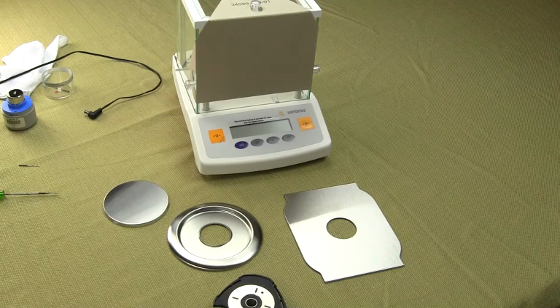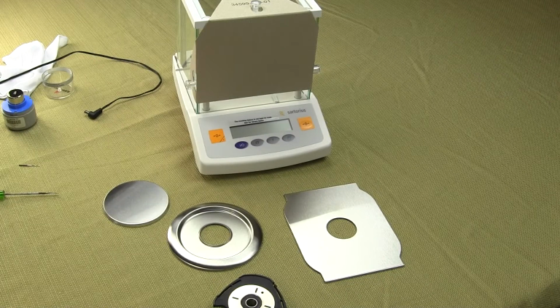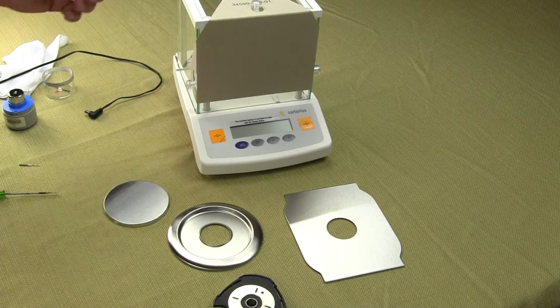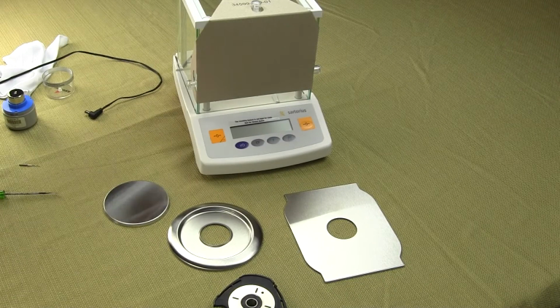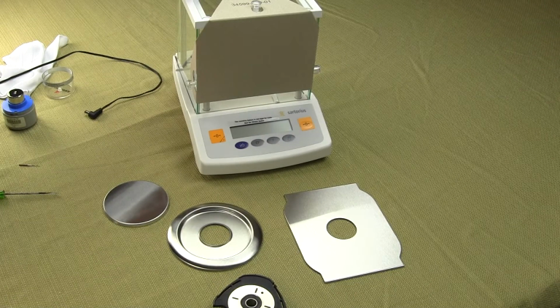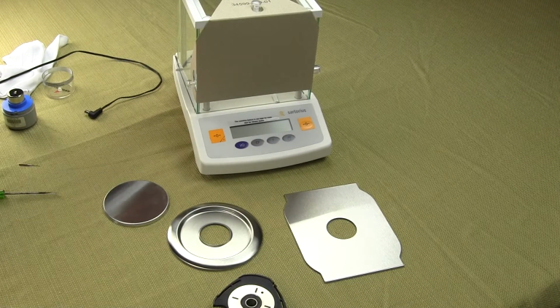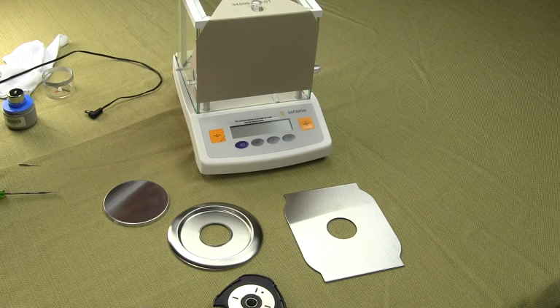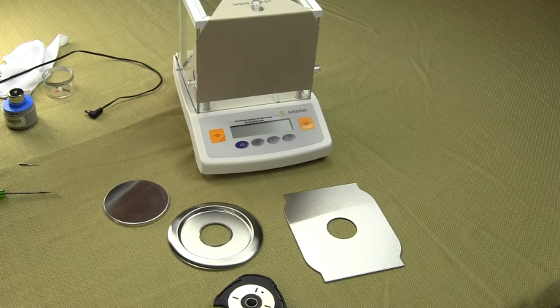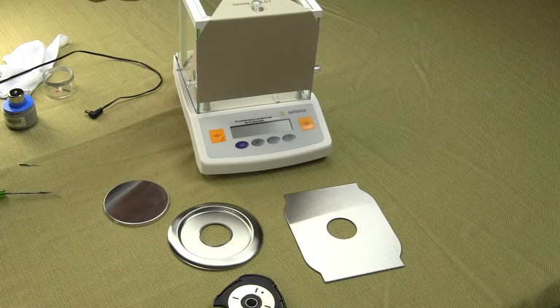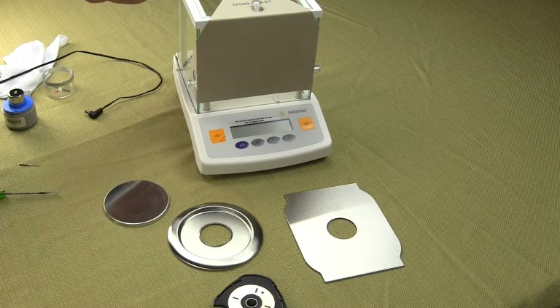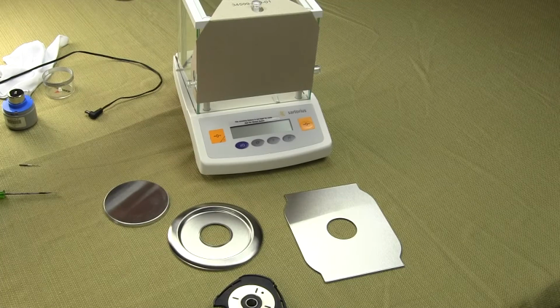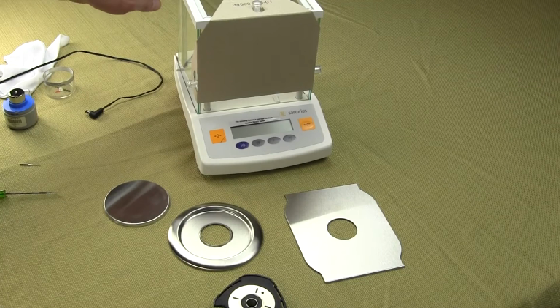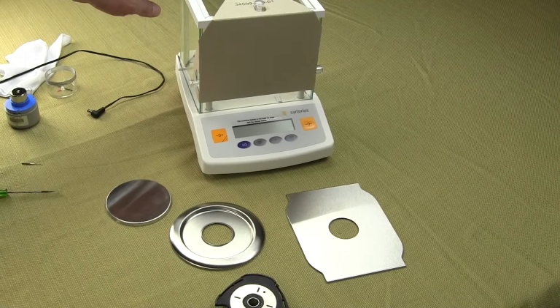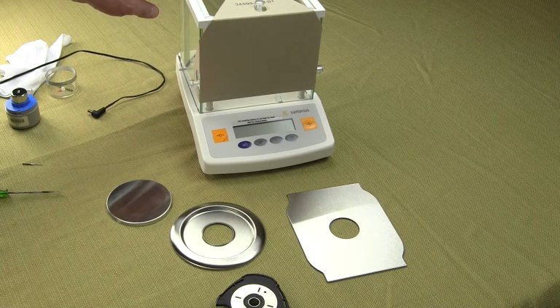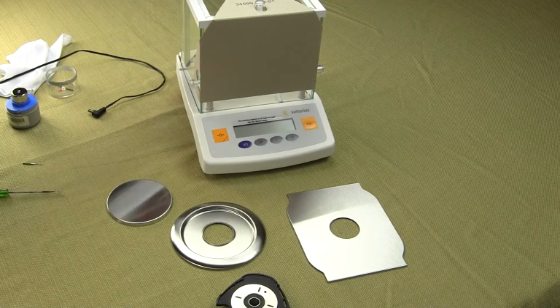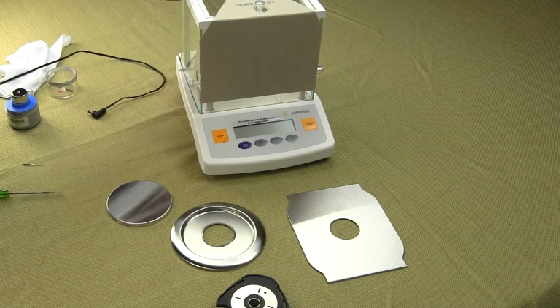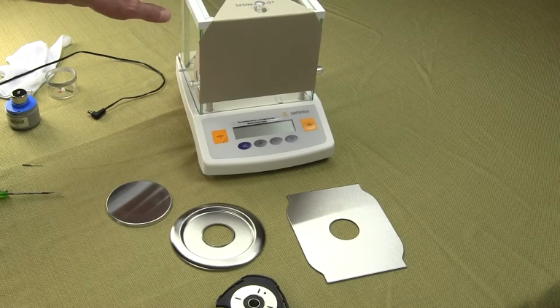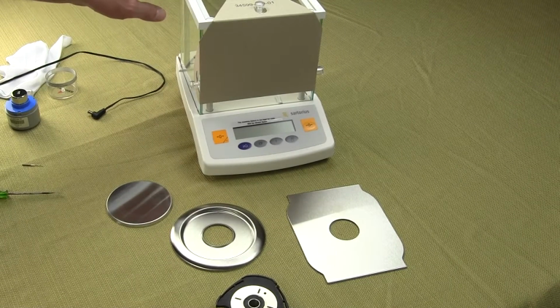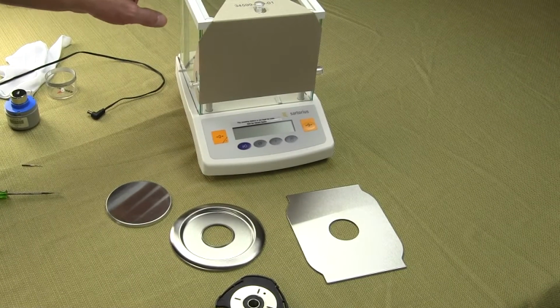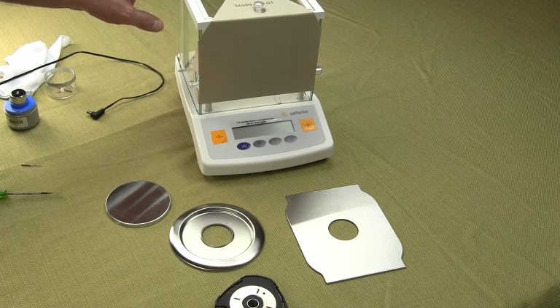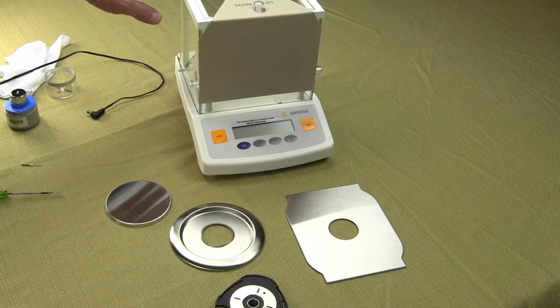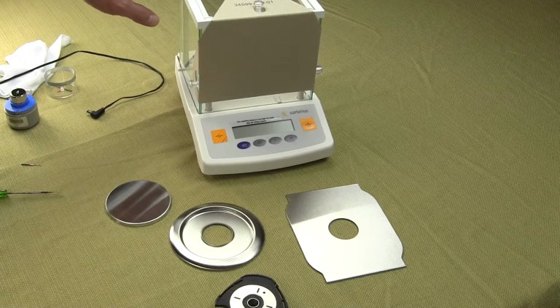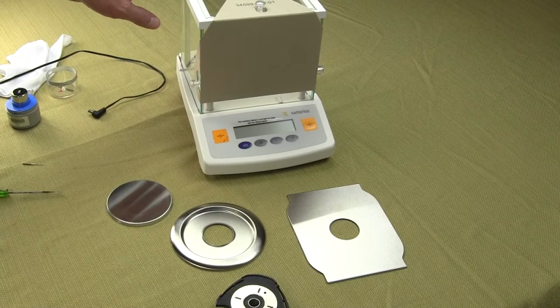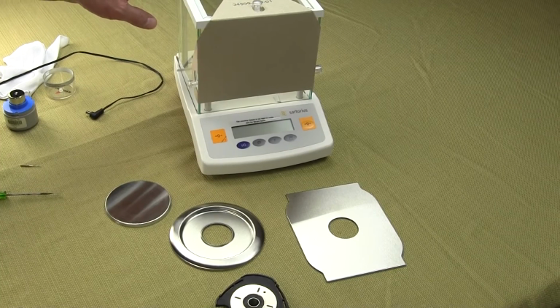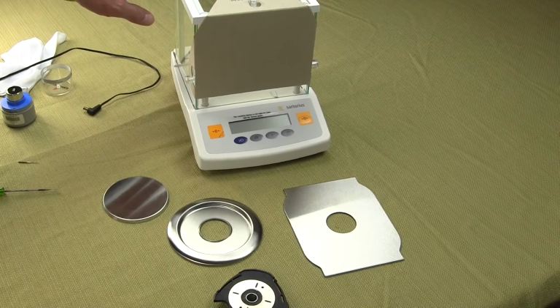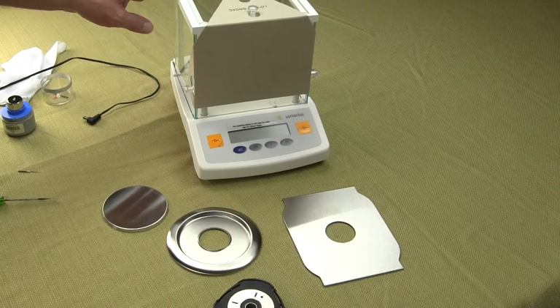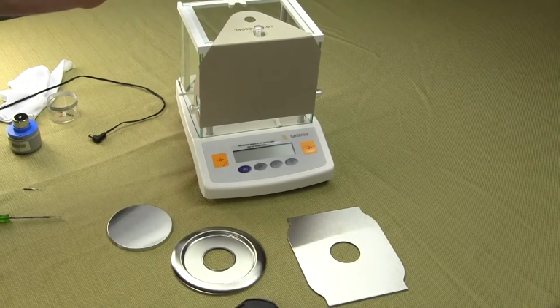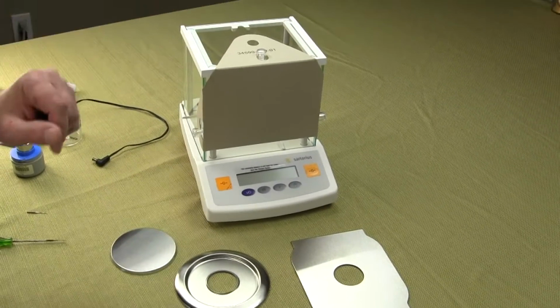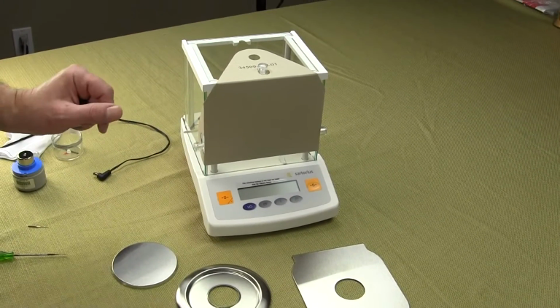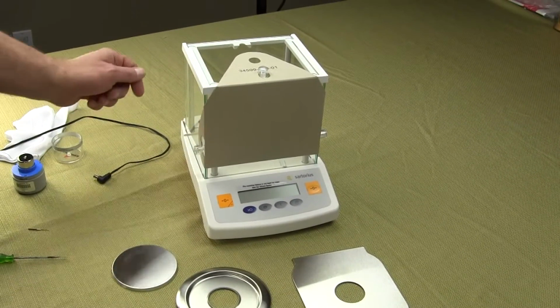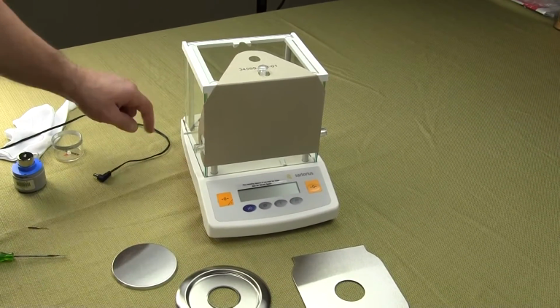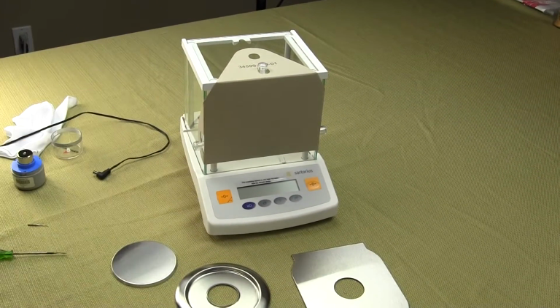Welcome to Precision Weigh and Balances. Today we're going to show you the GD503 and how to configure the balance. Out of the box, this GD503 weighs in carats and grams. We're going to go over how to change the weigh mode.